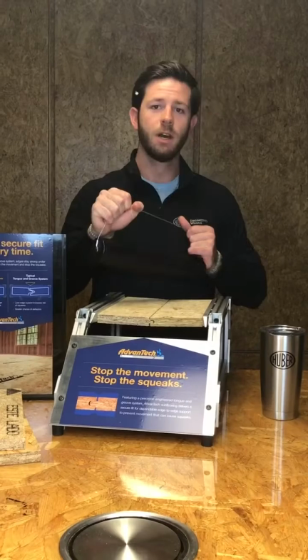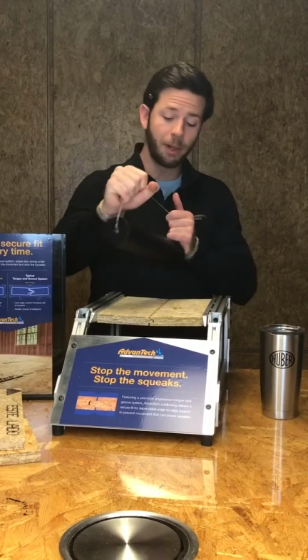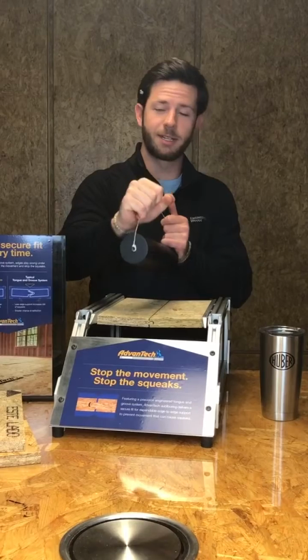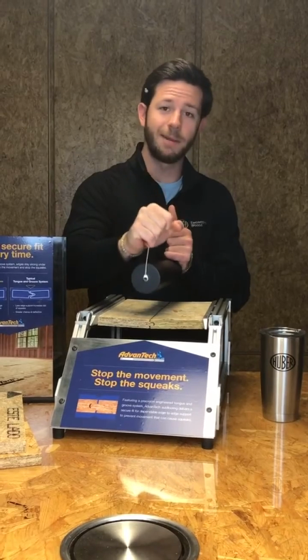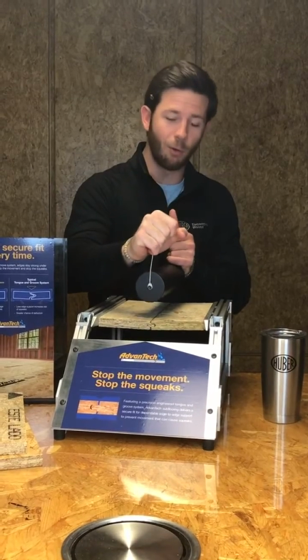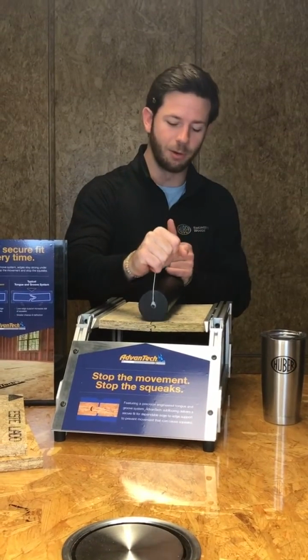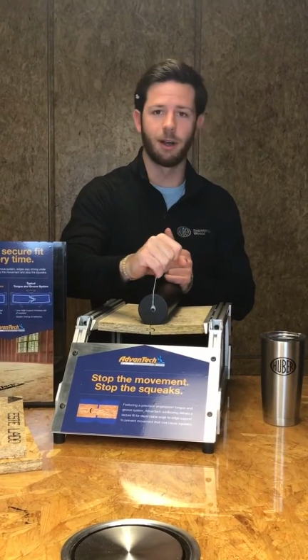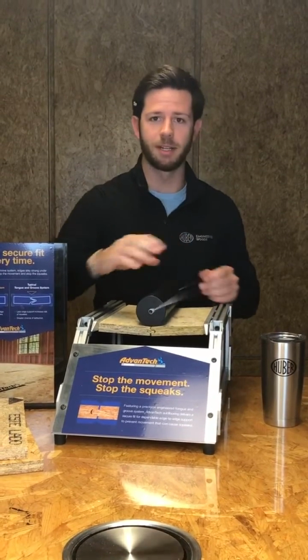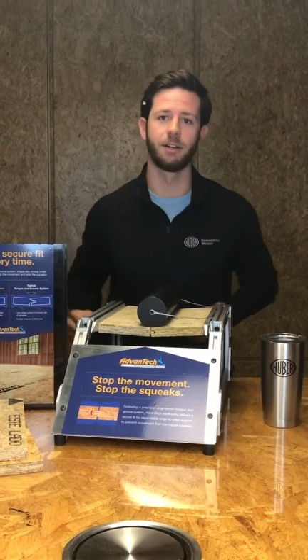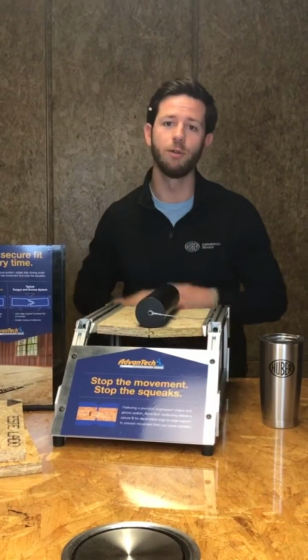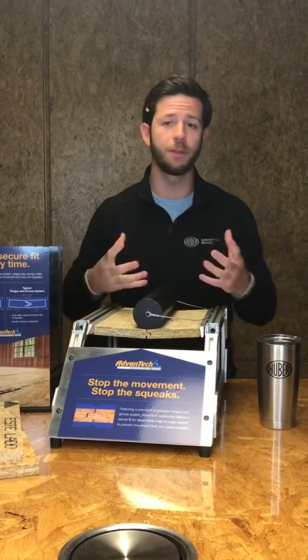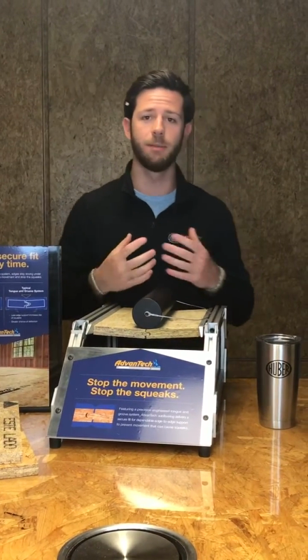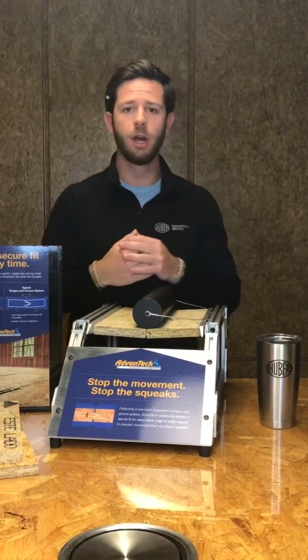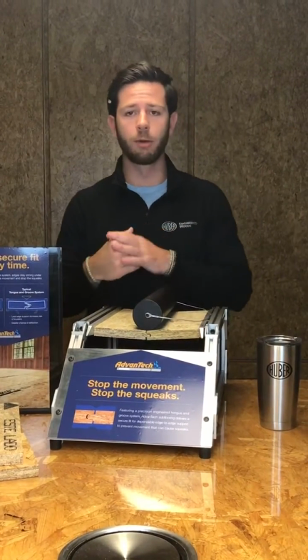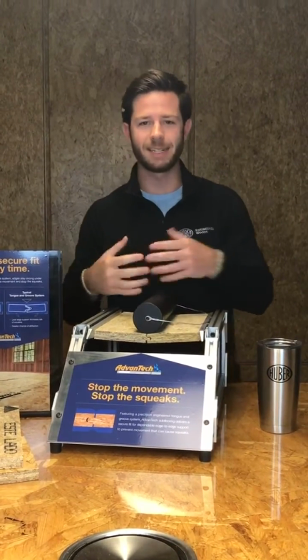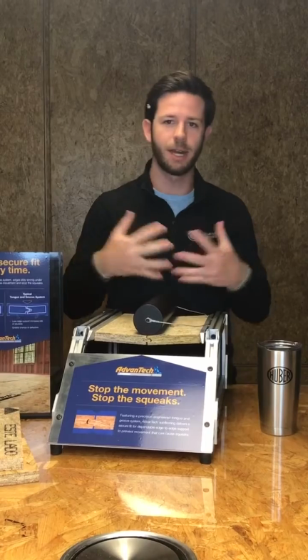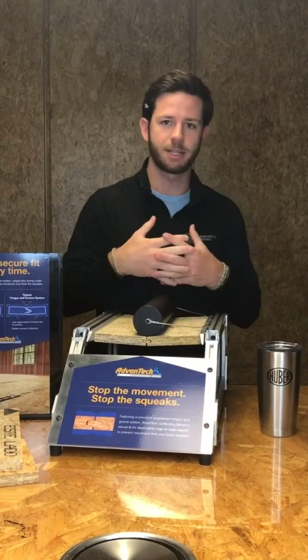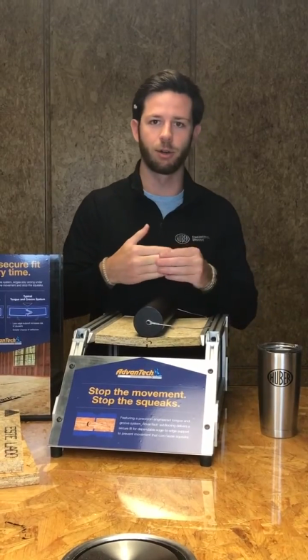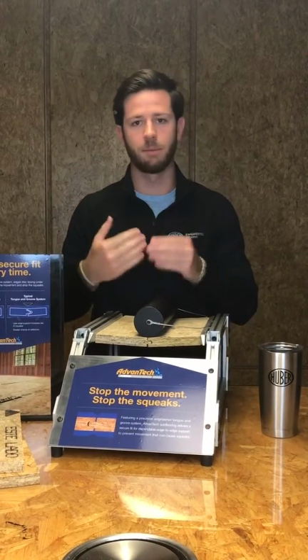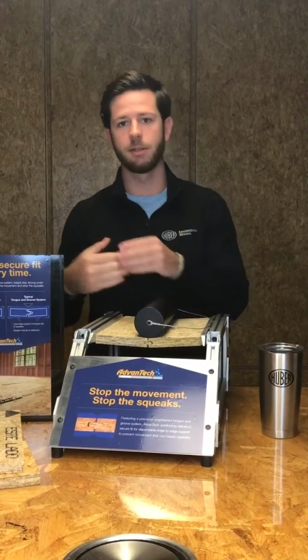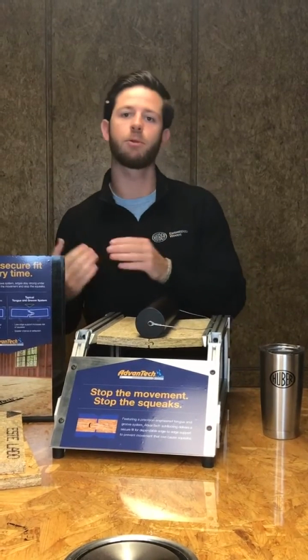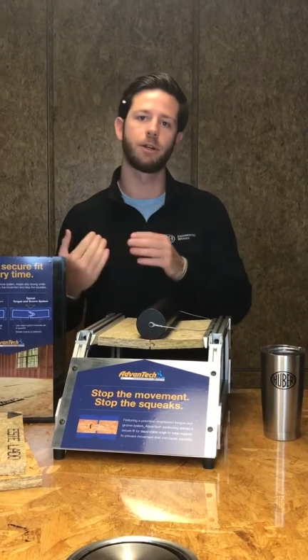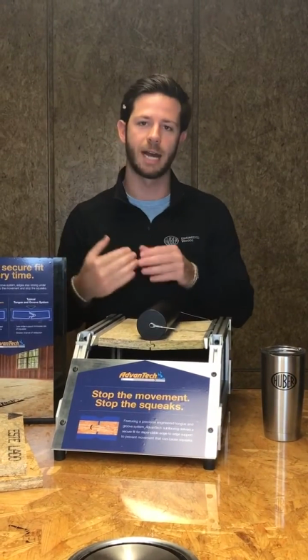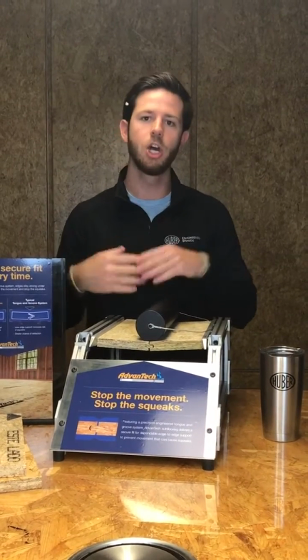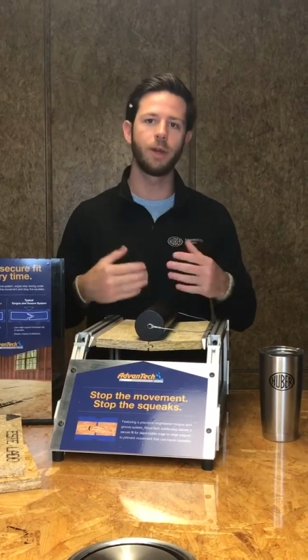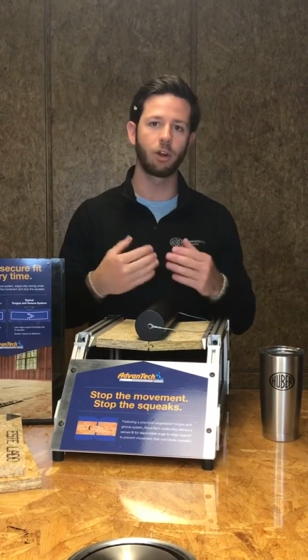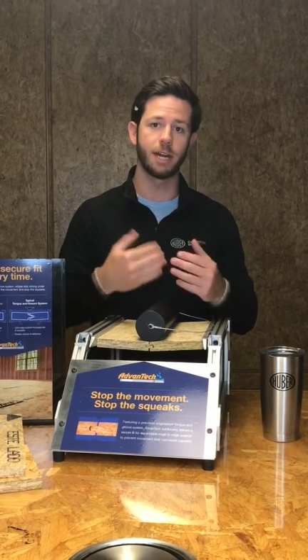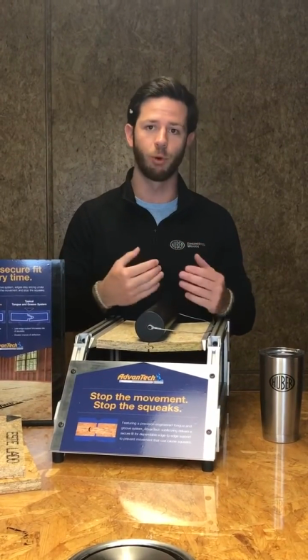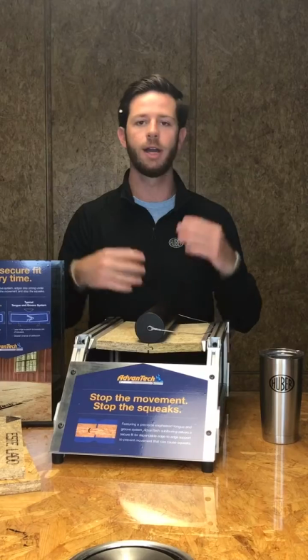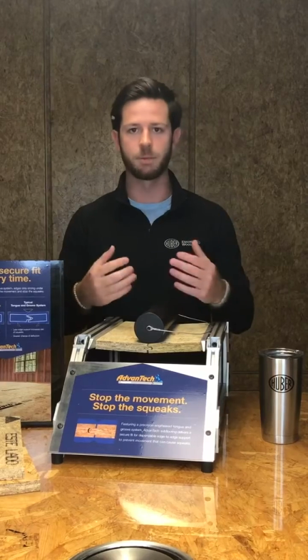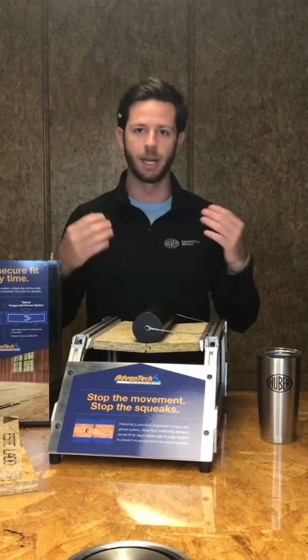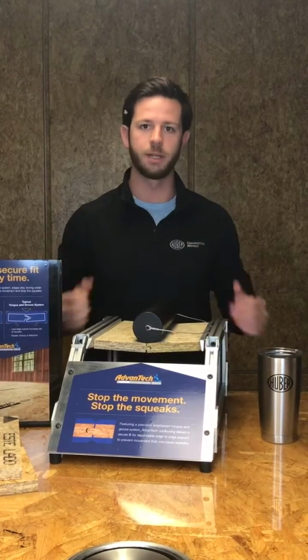So we're placing a 16 pound weight directly on the Advantech tongue and groove, and with this demo we're going to be testing Advantech's tongue and groove as compared to the typical tongue and groove design, showing the increased edge support and less movement and squeaks.